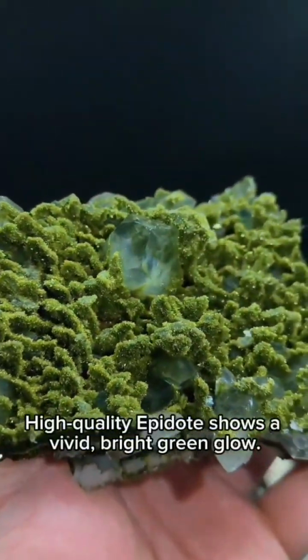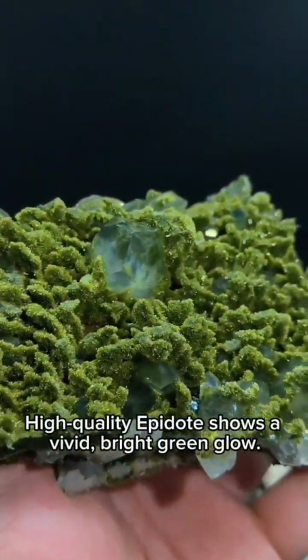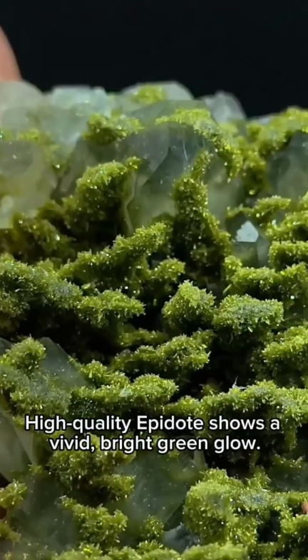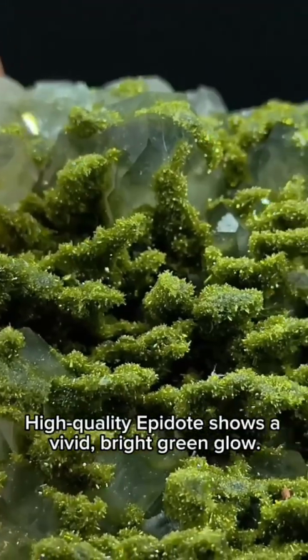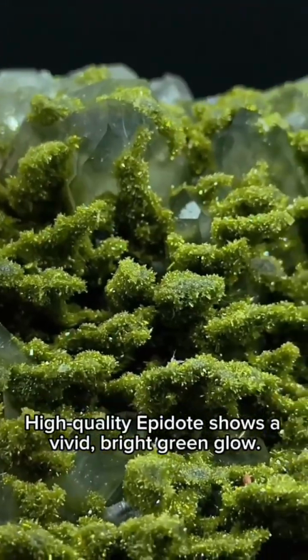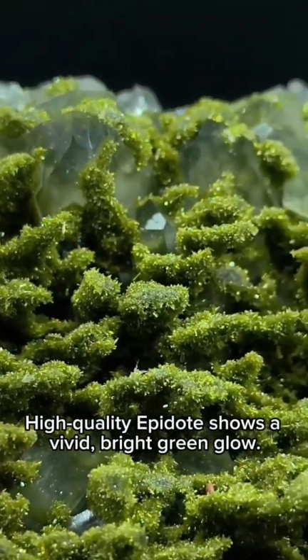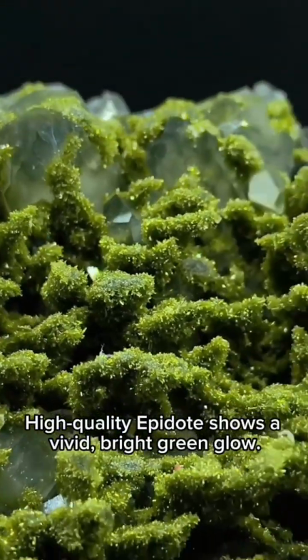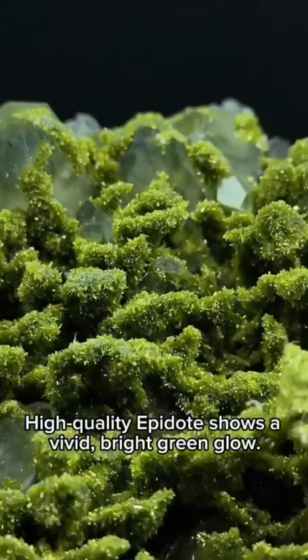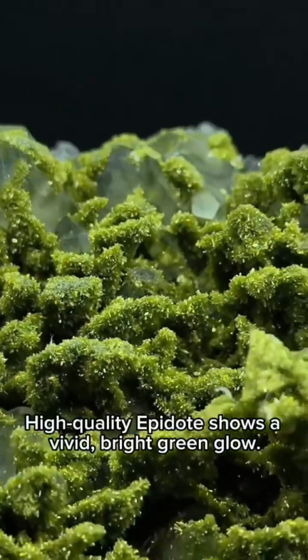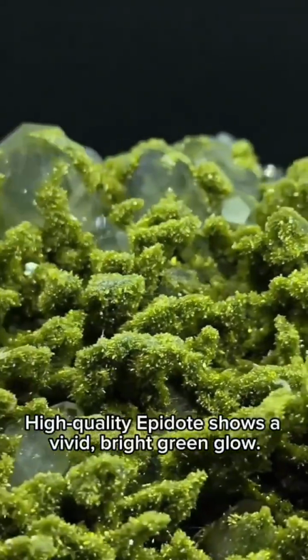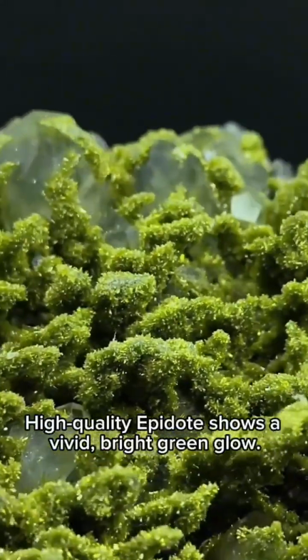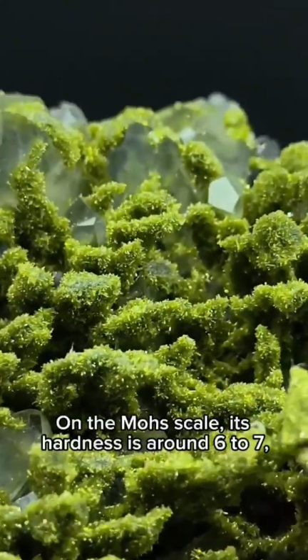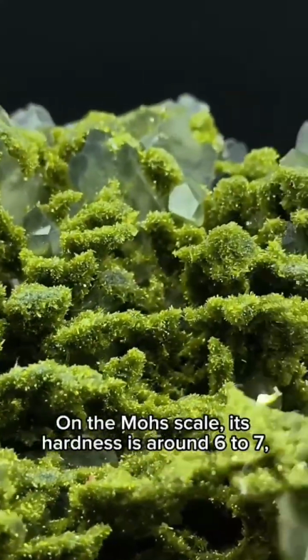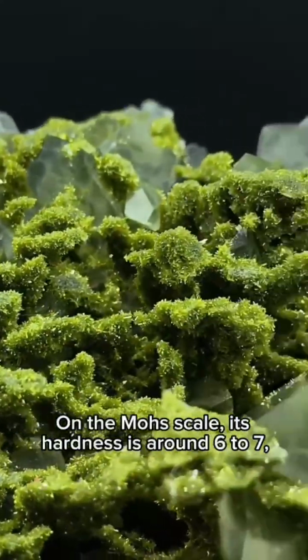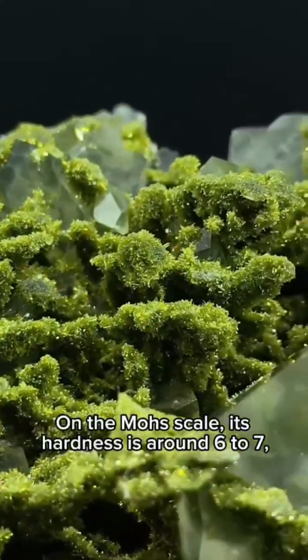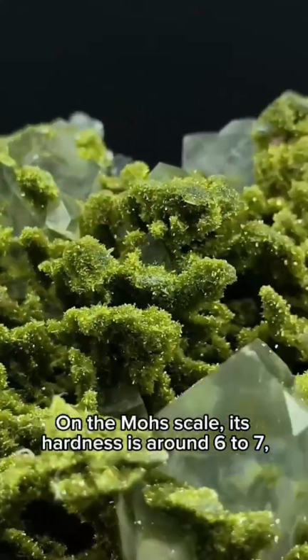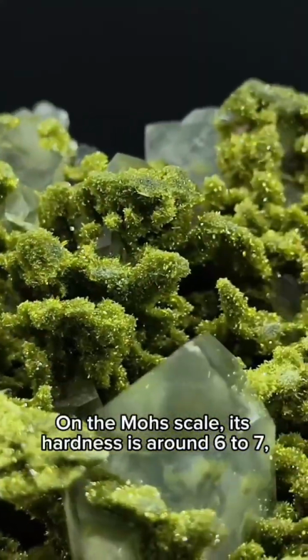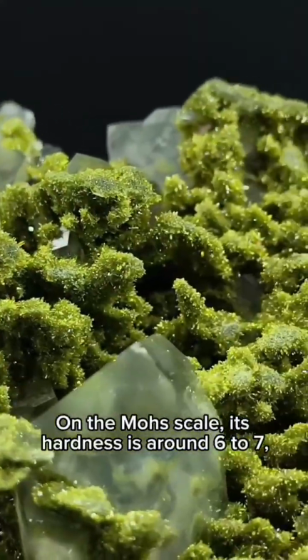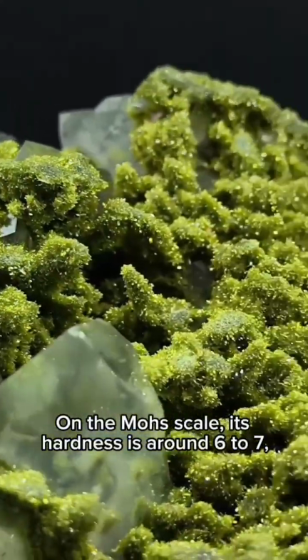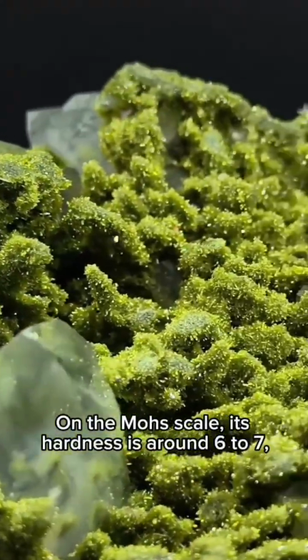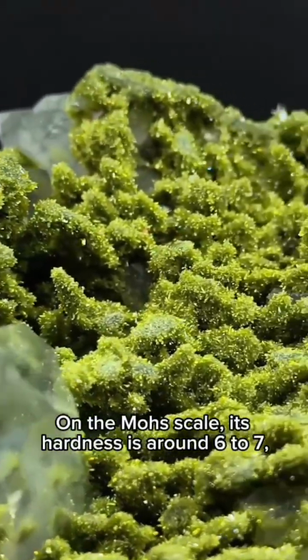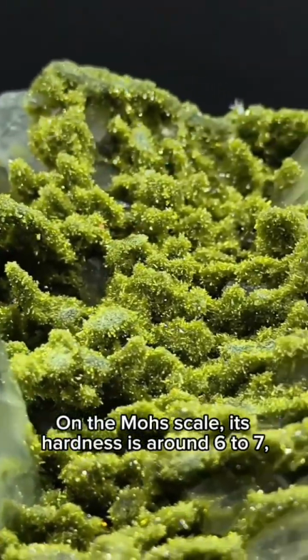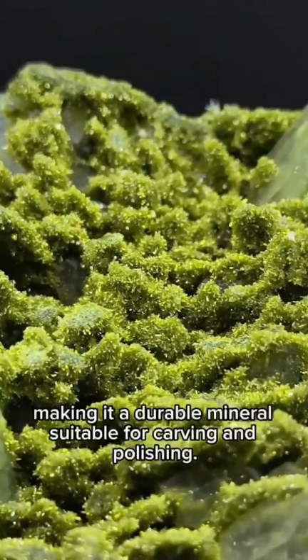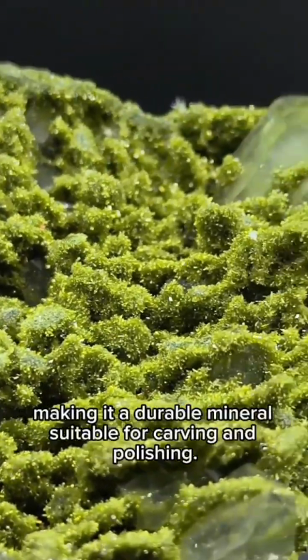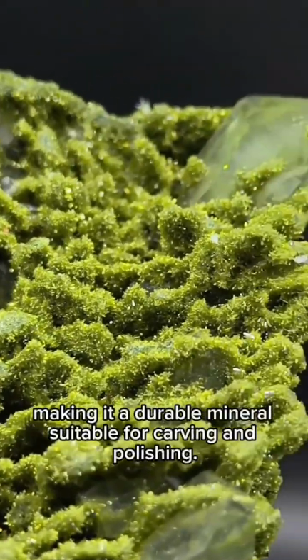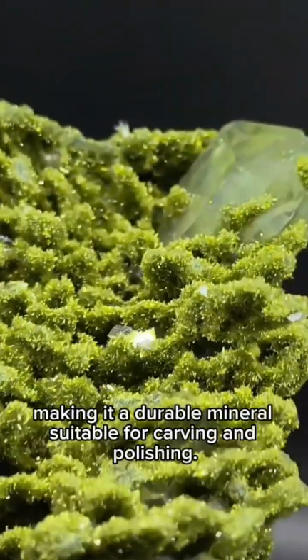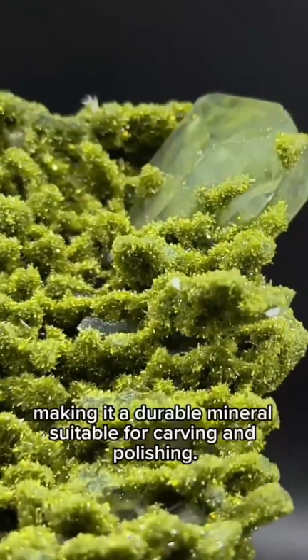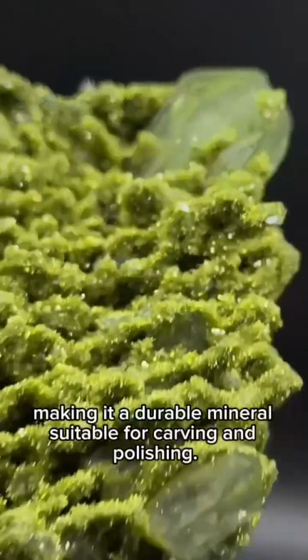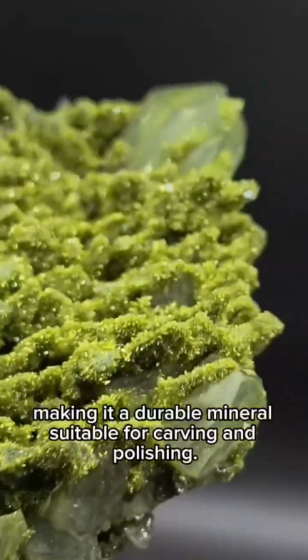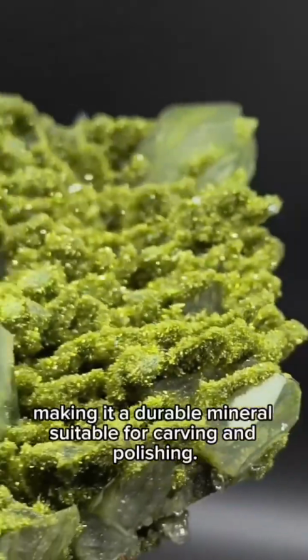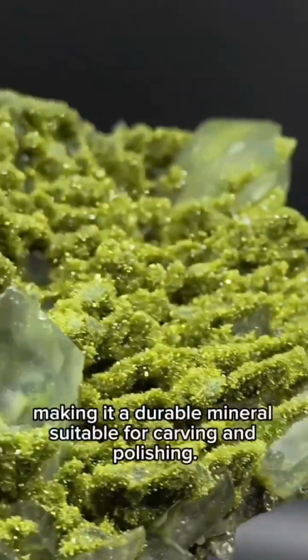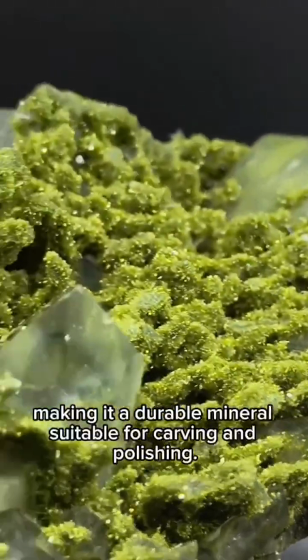High-quality Epidote shows a vivid, bright green glow. On the Mohs scale, its hardness is around 6 to 7, making it a durable mineral suitable for carving and polishing.